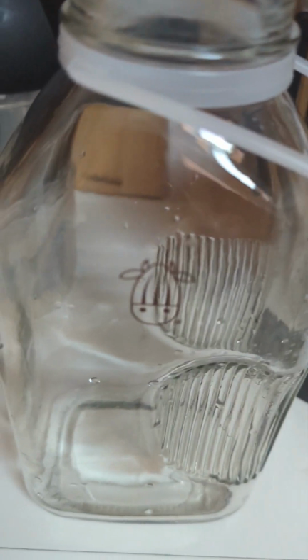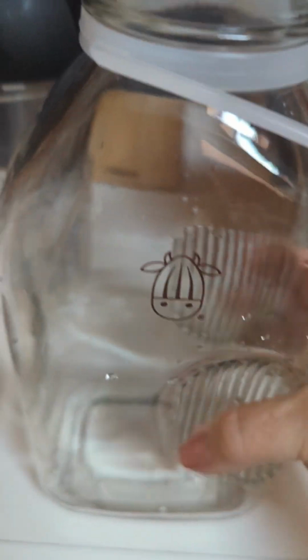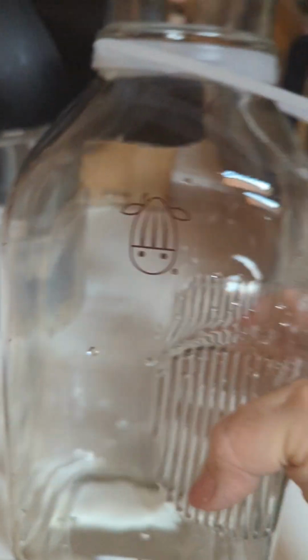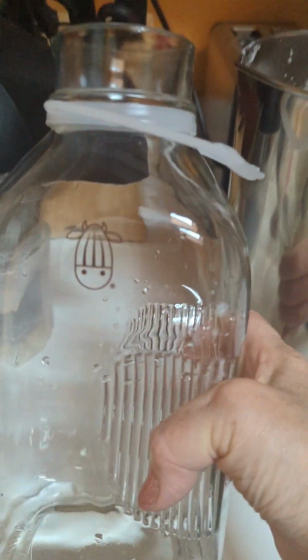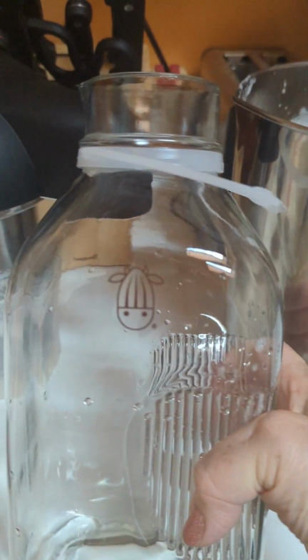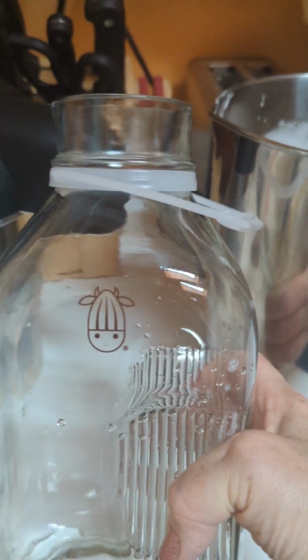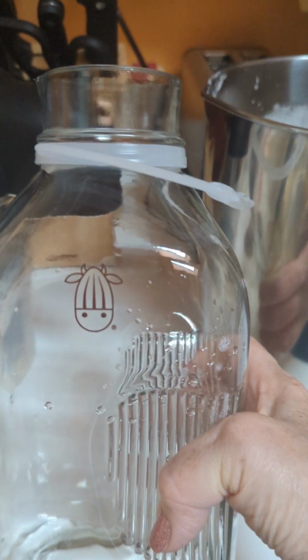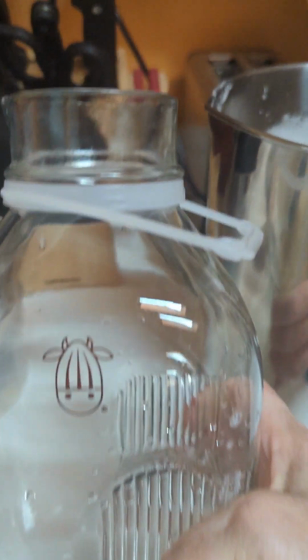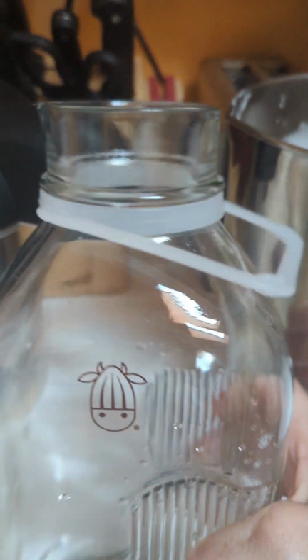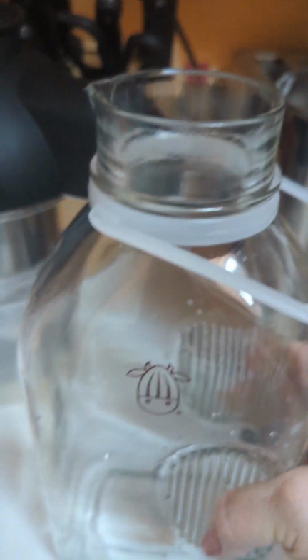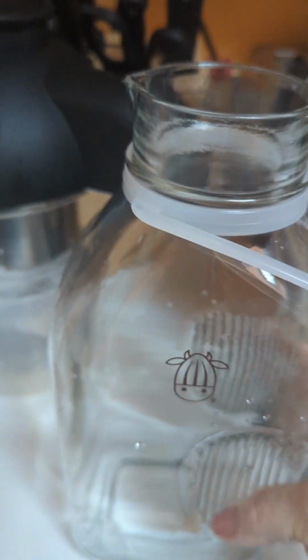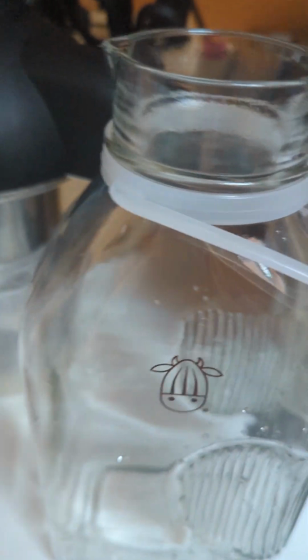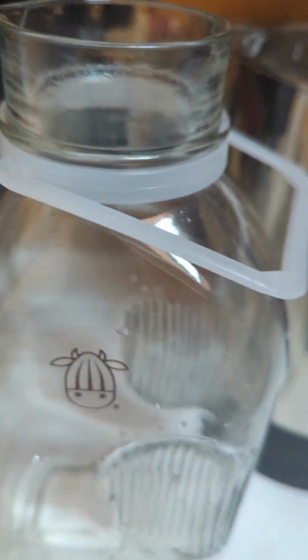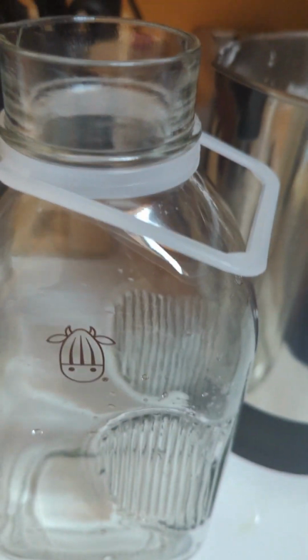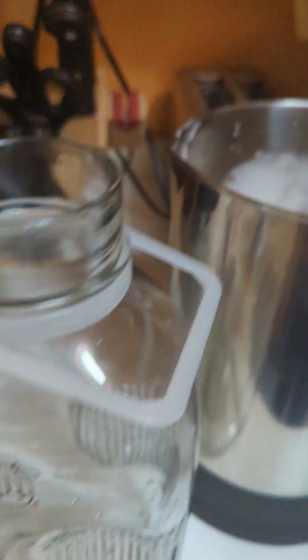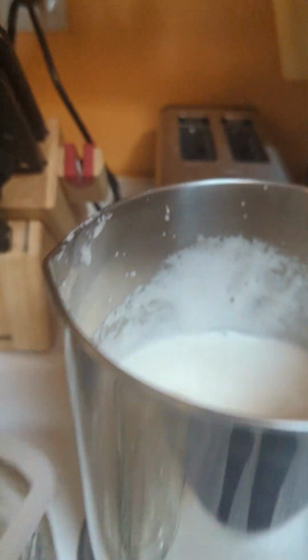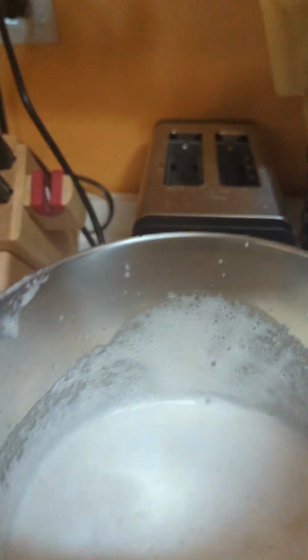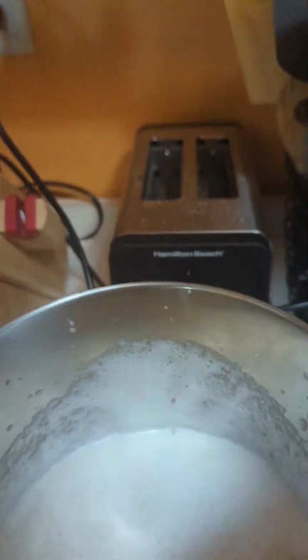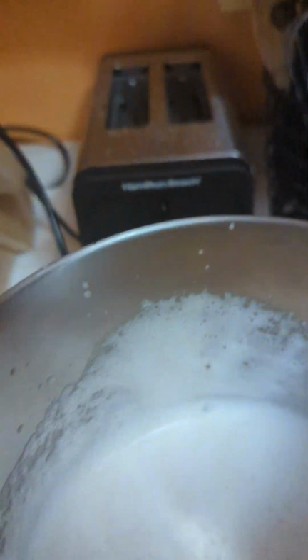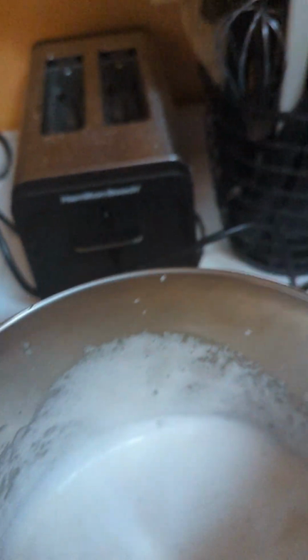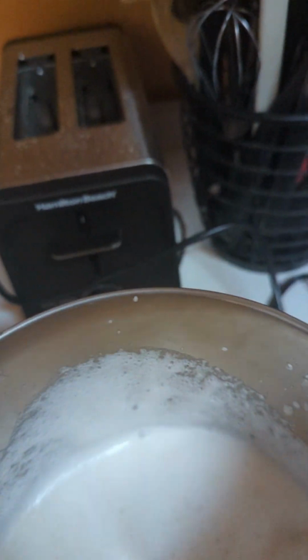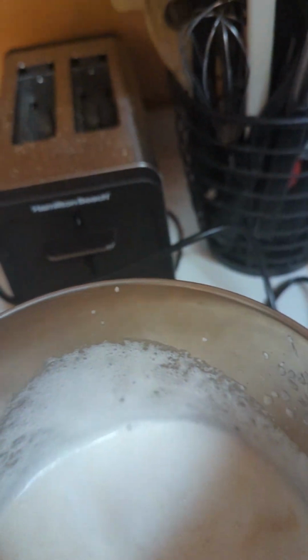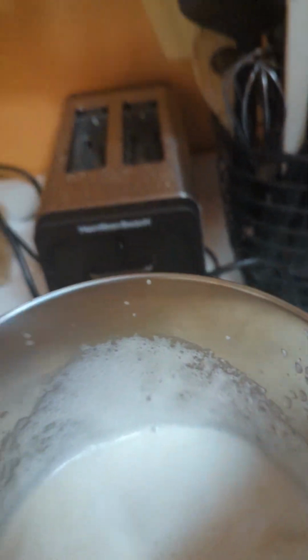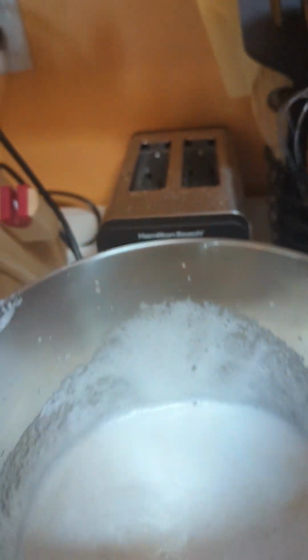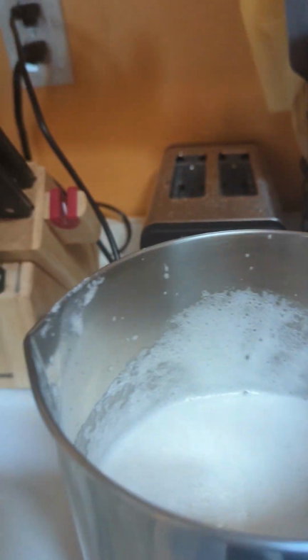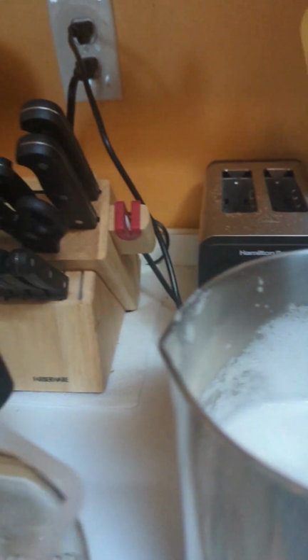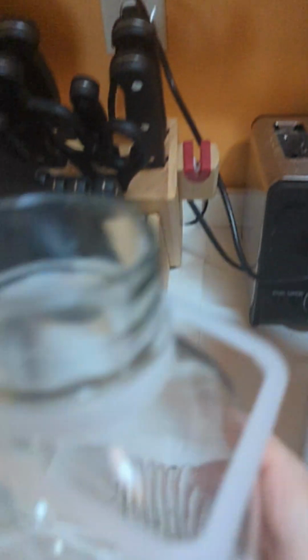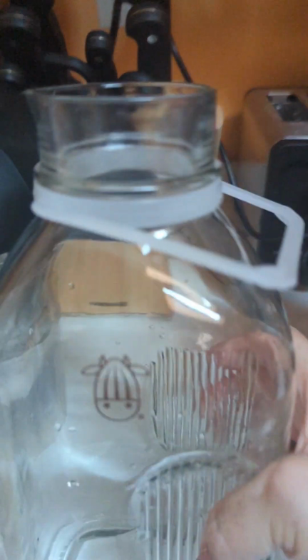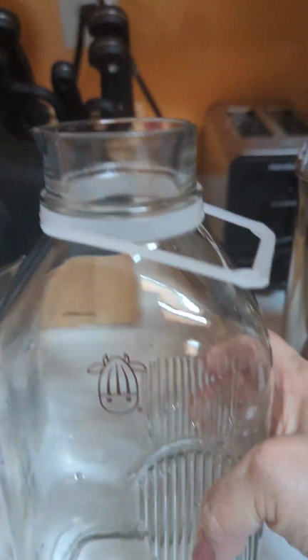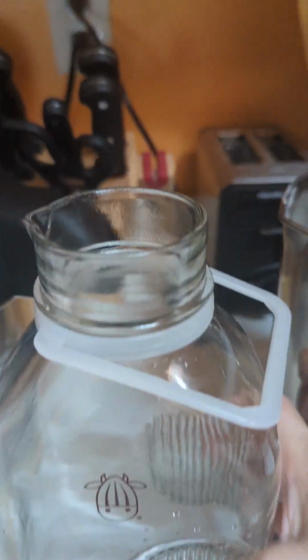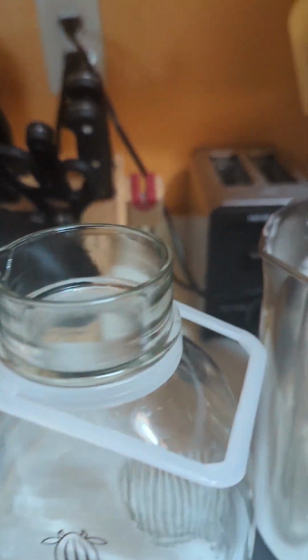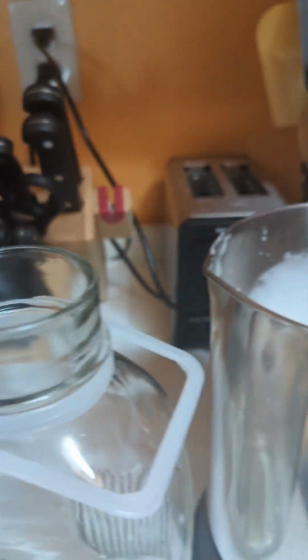Here's the little jar they give you too — it's got a little cow on there, it's so adorable. Here's my milk if you can see it. I'm going to put it in my jar and then I will show you.